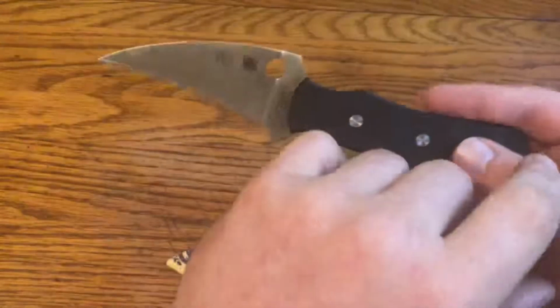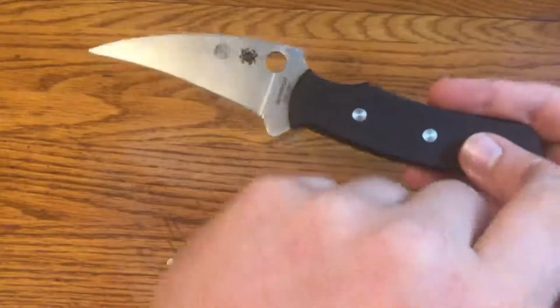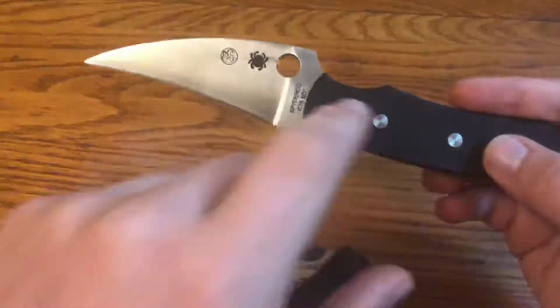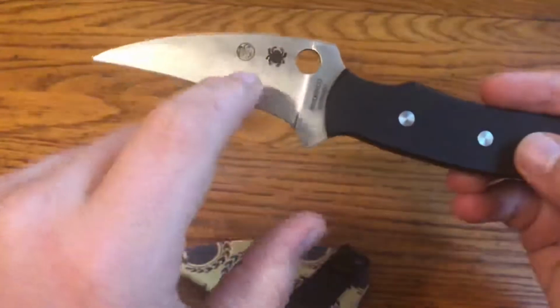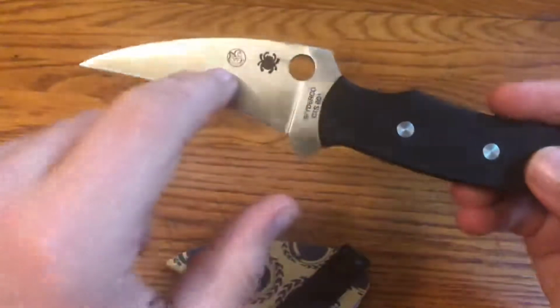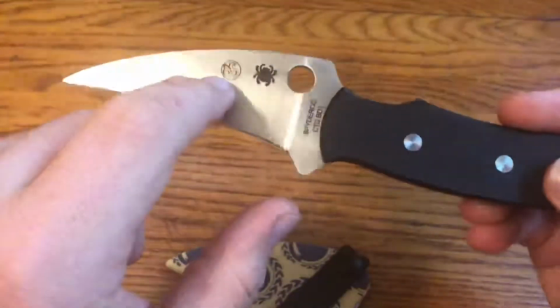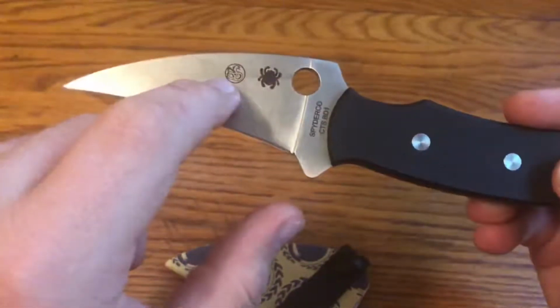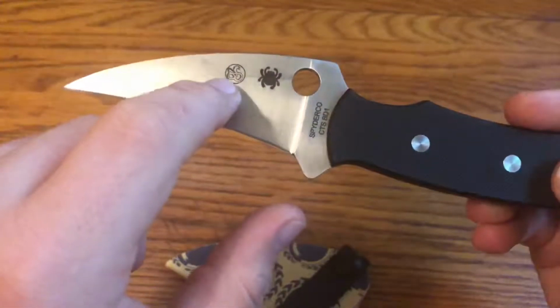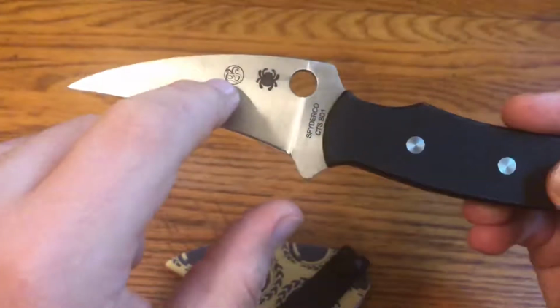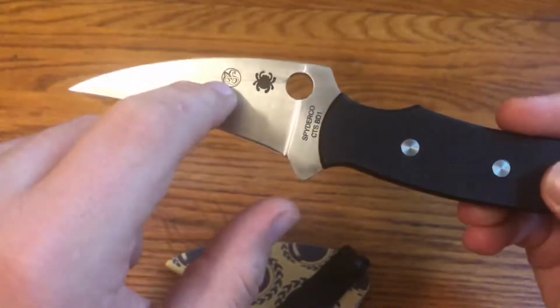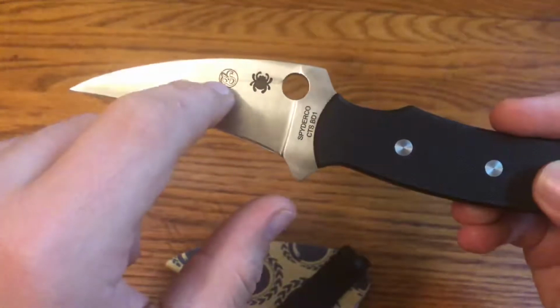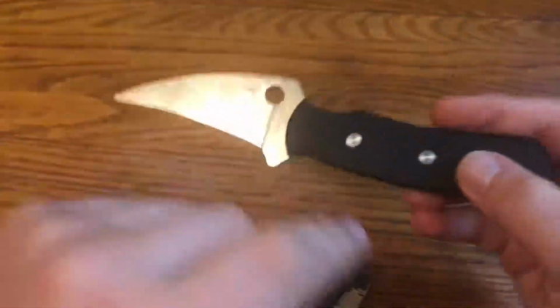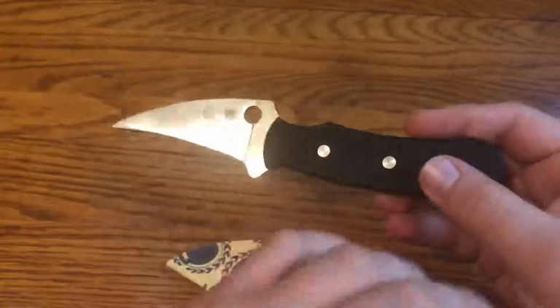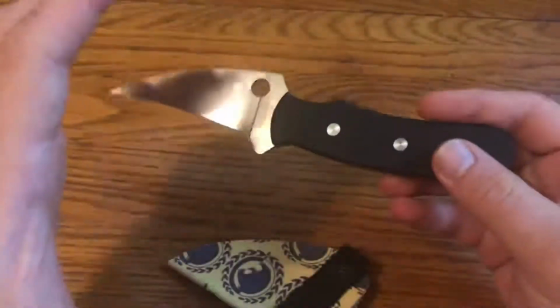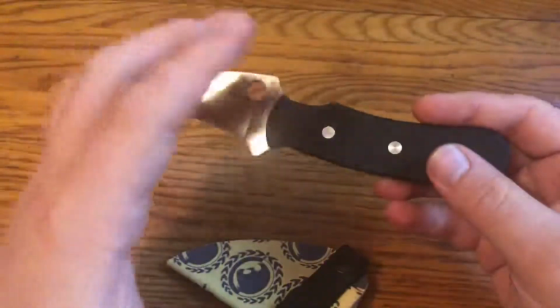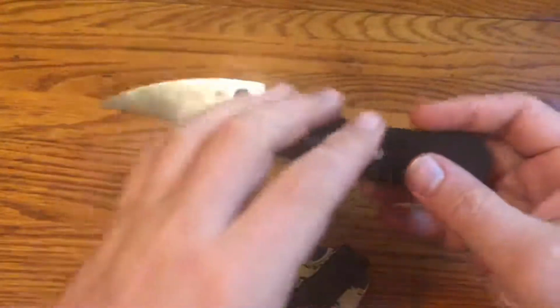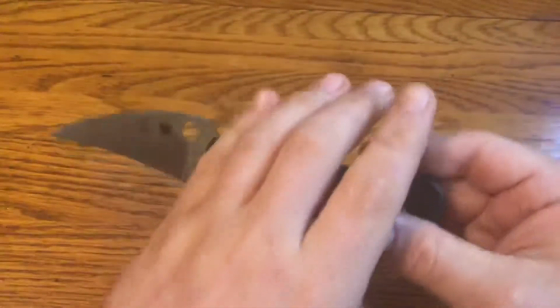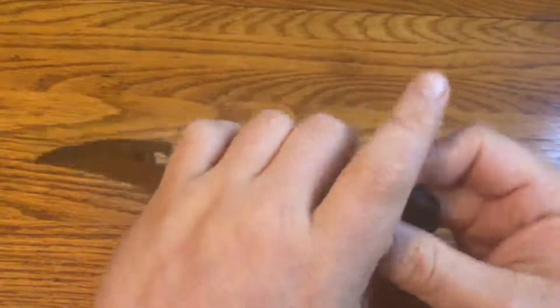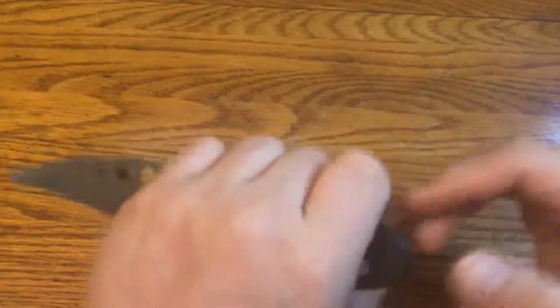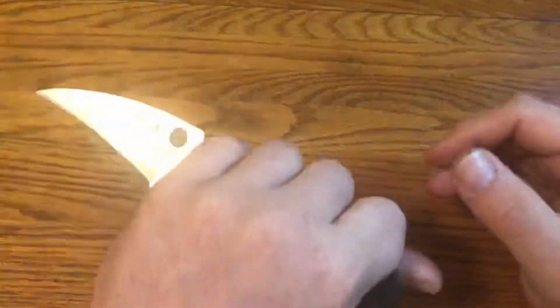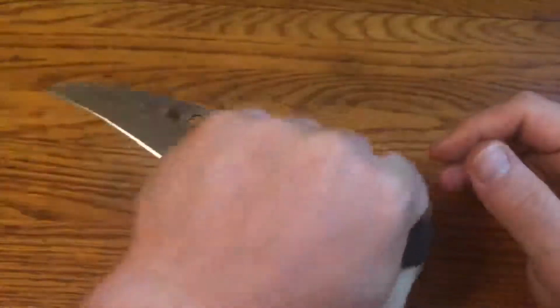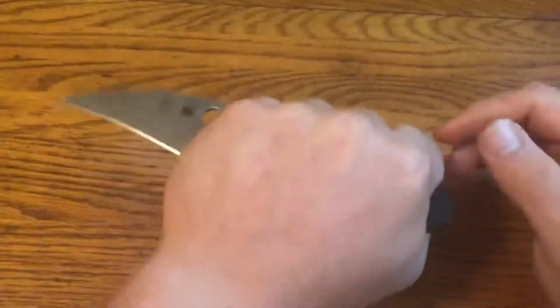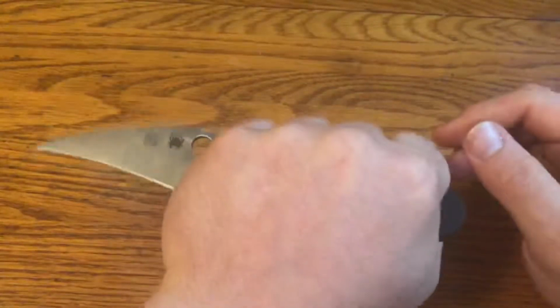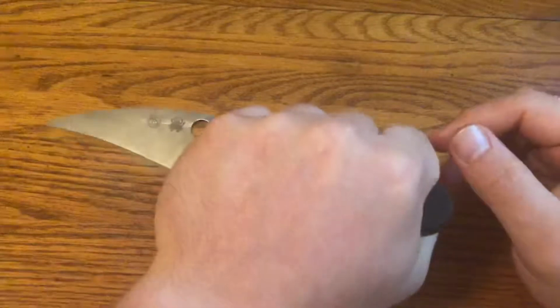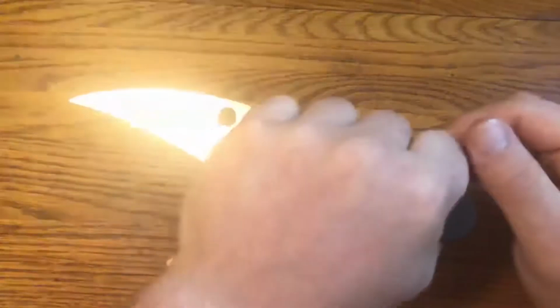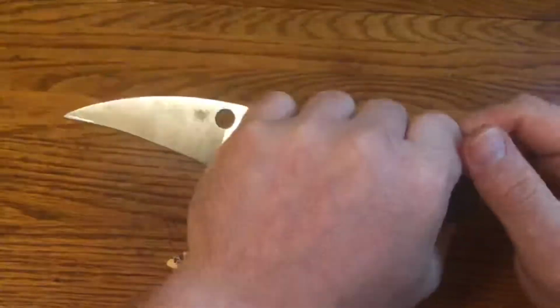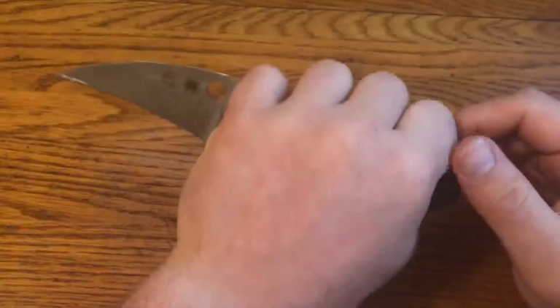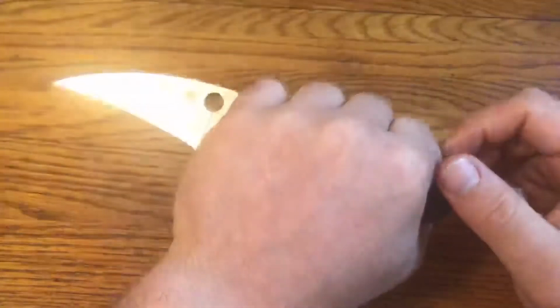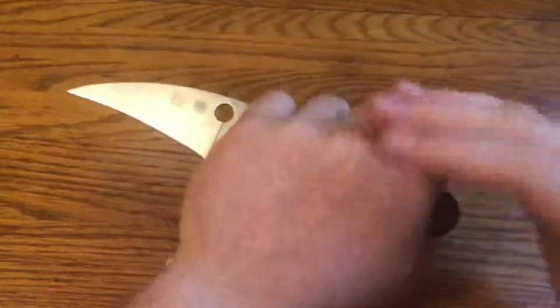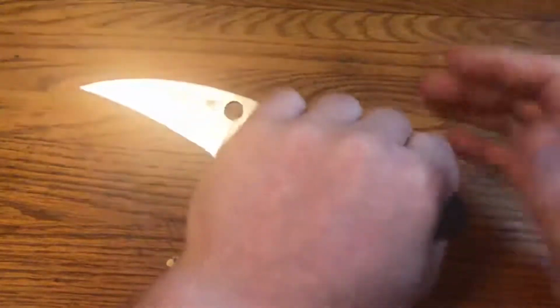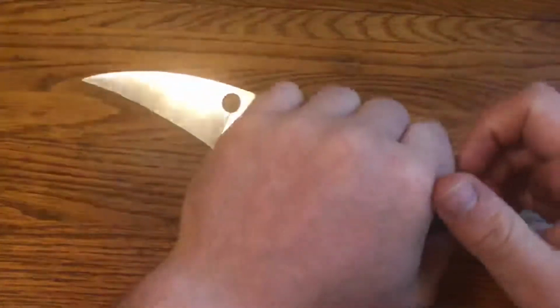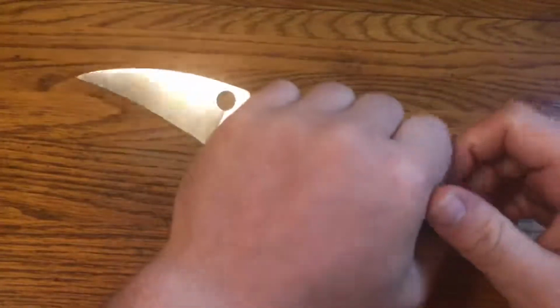And then on this side, you see Craig Douglas' ShivWorks mark. Craig Douglas of ShivWorks is well-known for an edge-inward style of using a knife for self-defense.